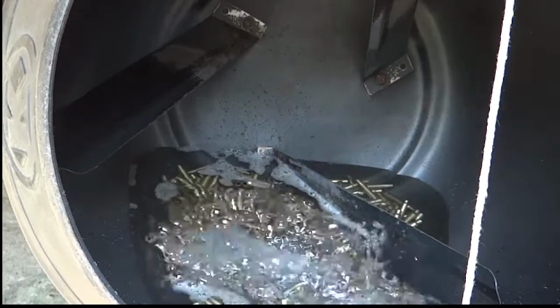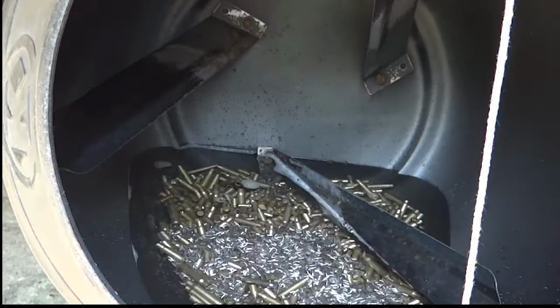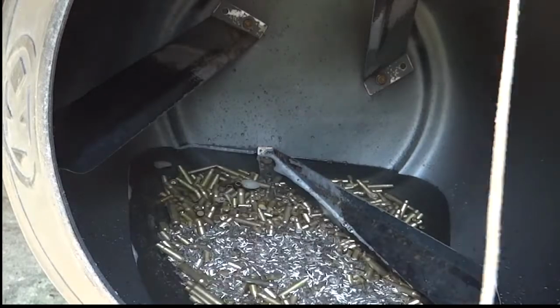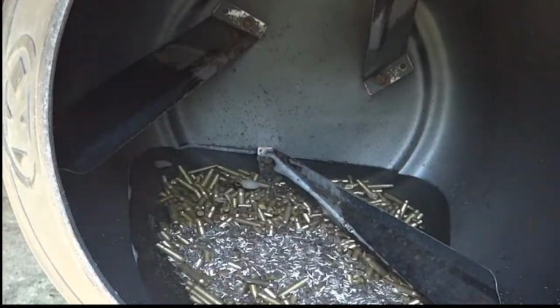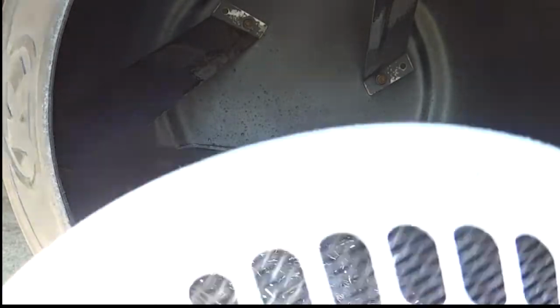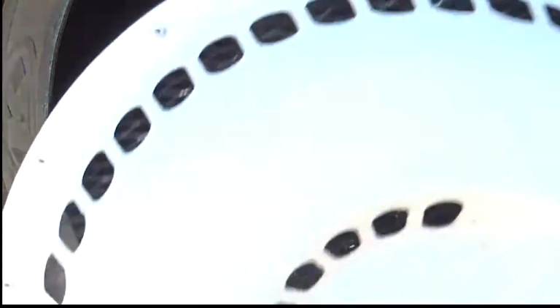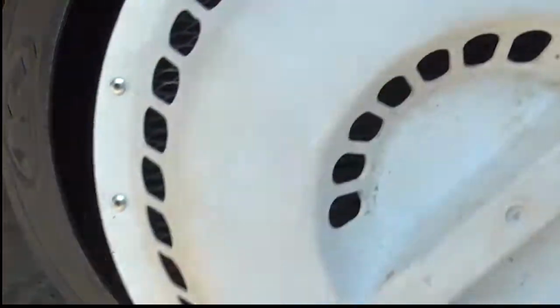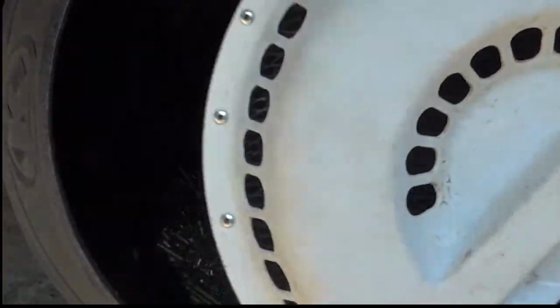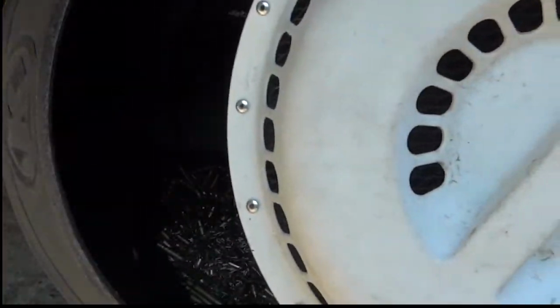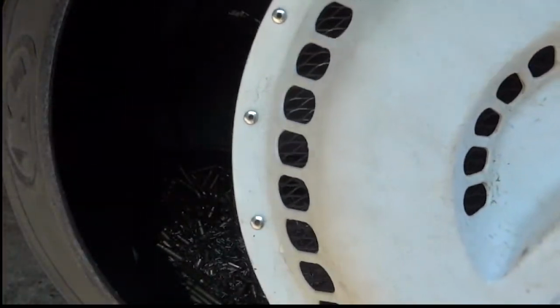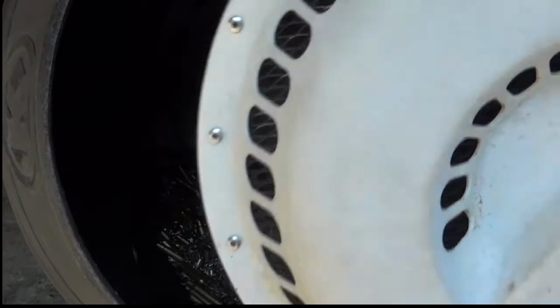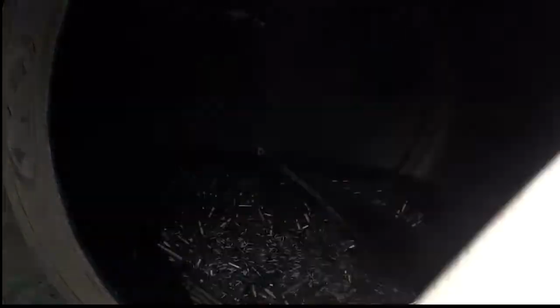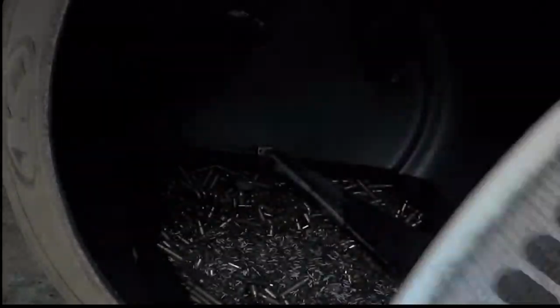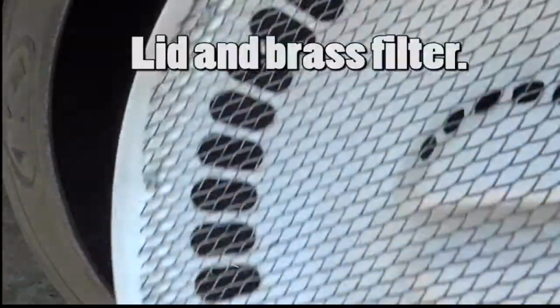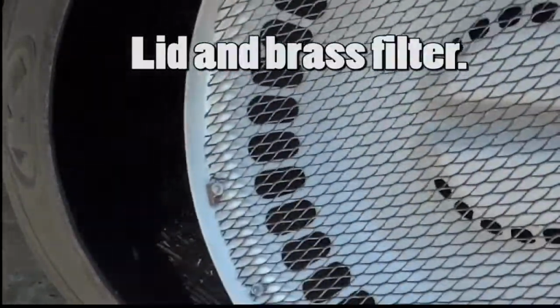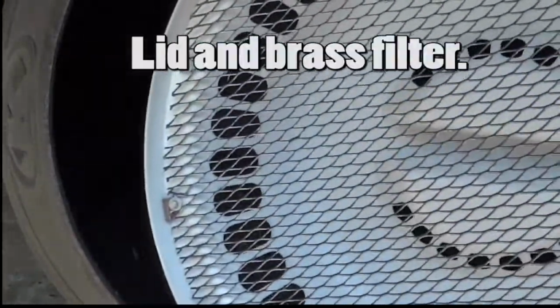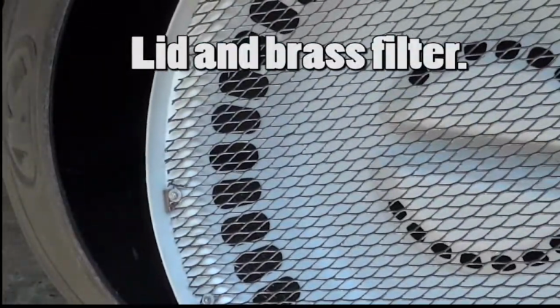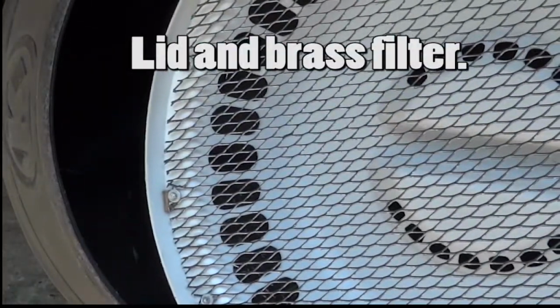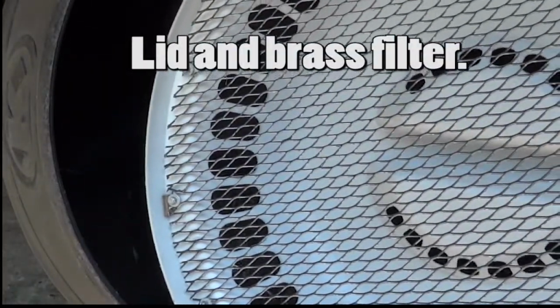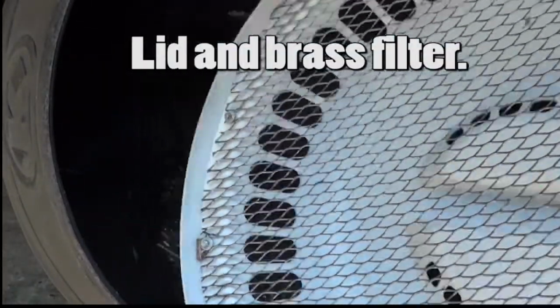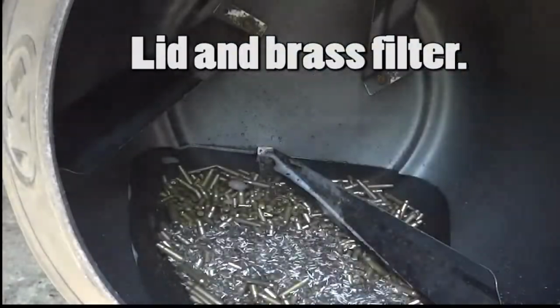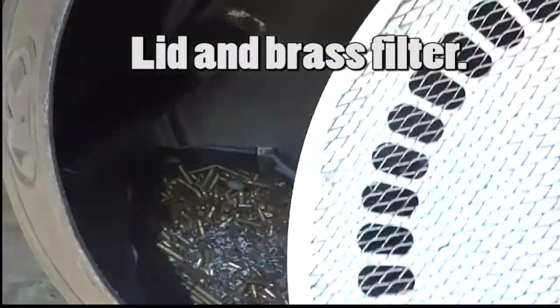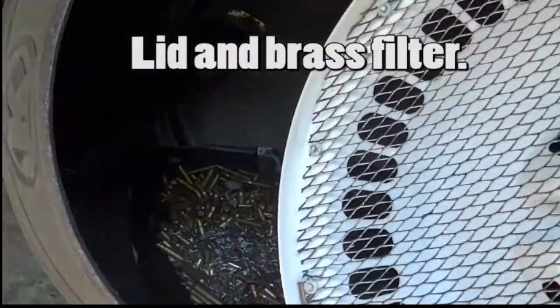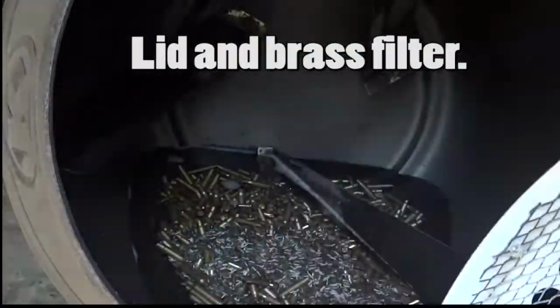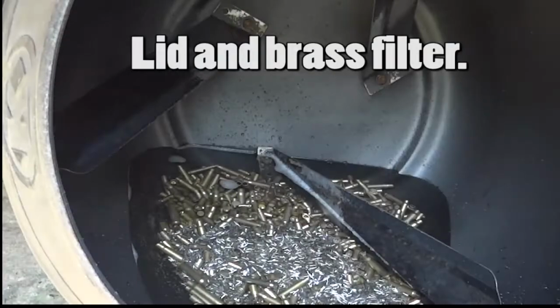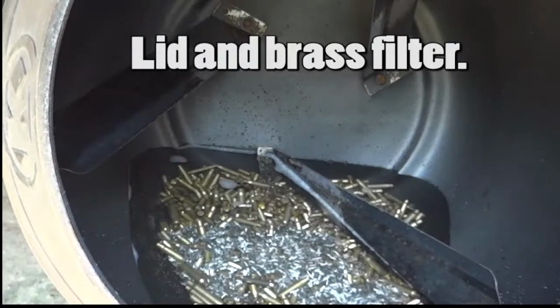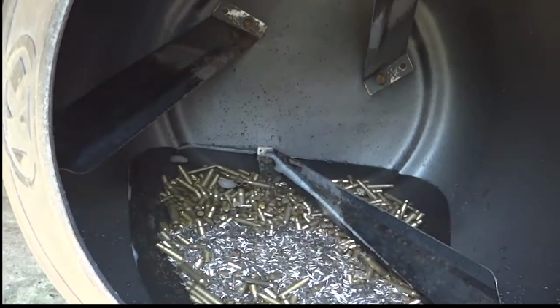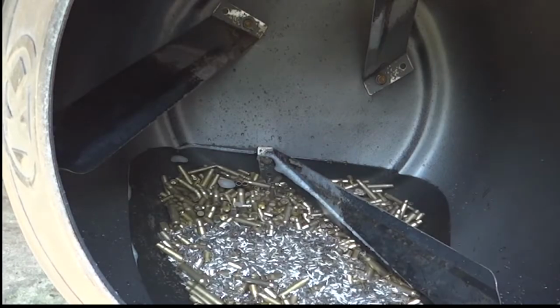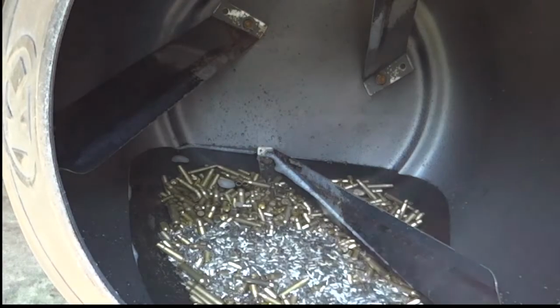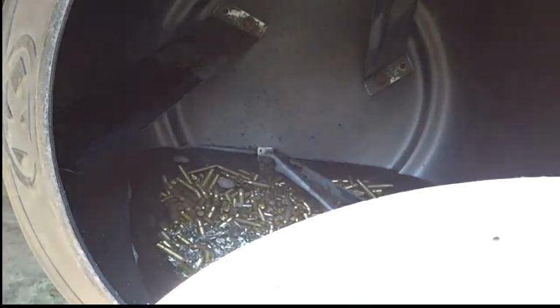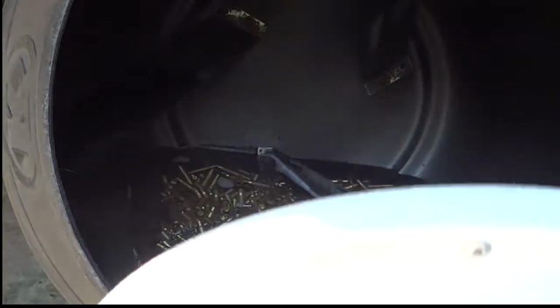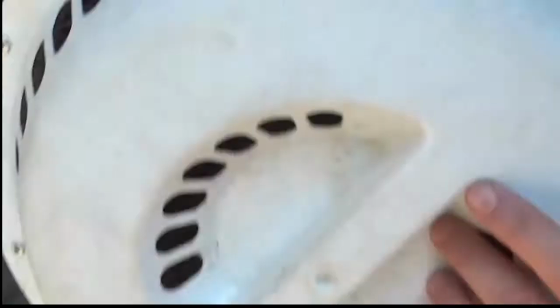To seal this up, this is just a laundry basket and a bottom of a screen door. I'm going to go ahead and put that on.